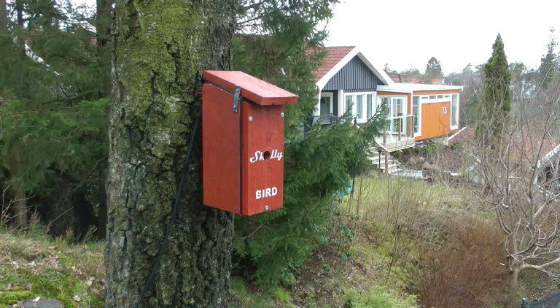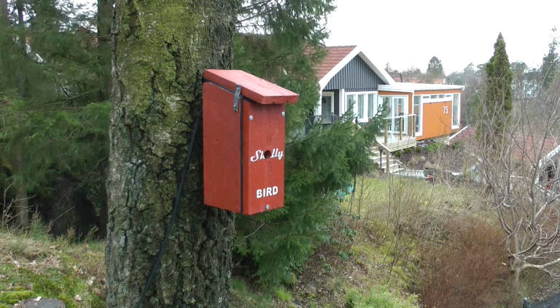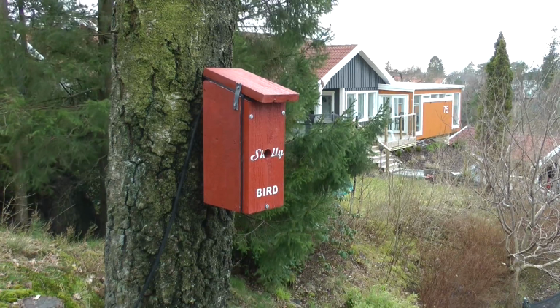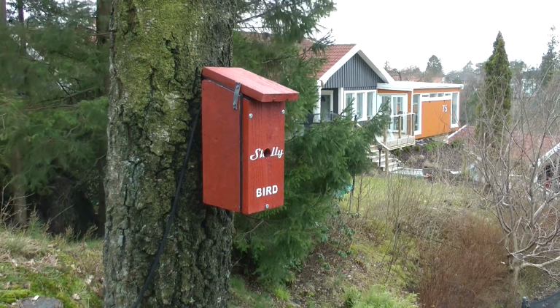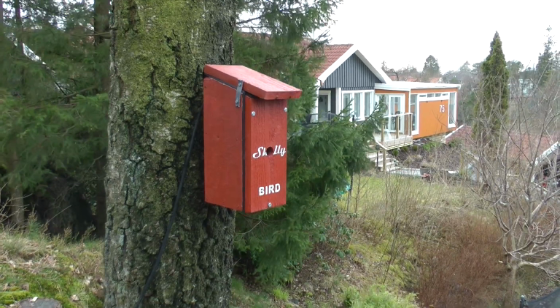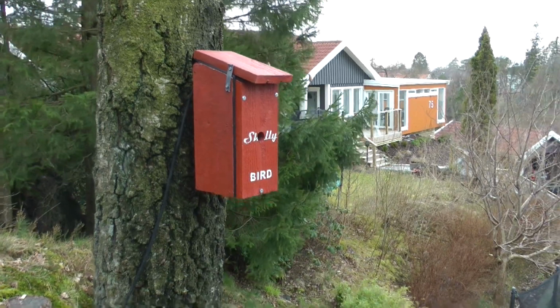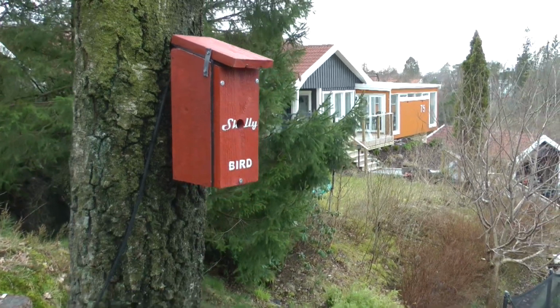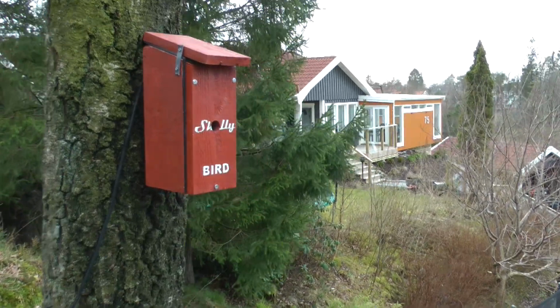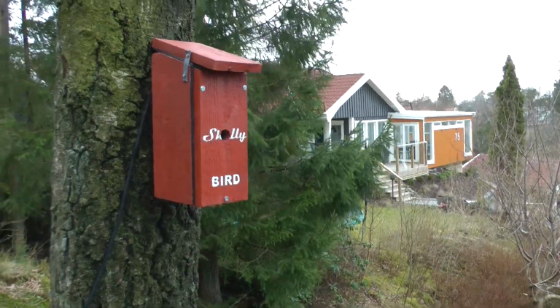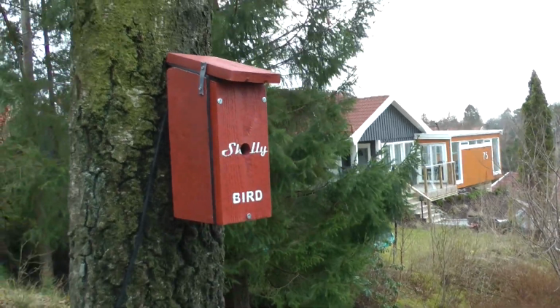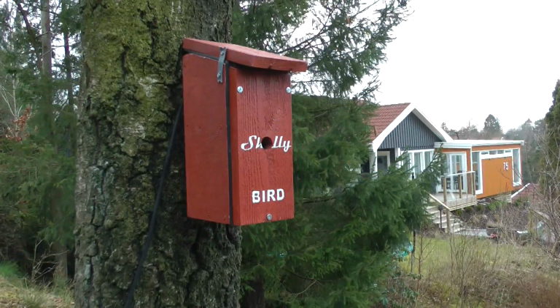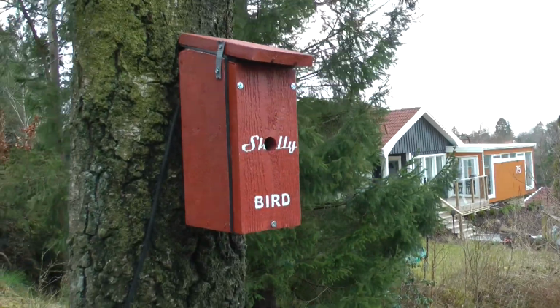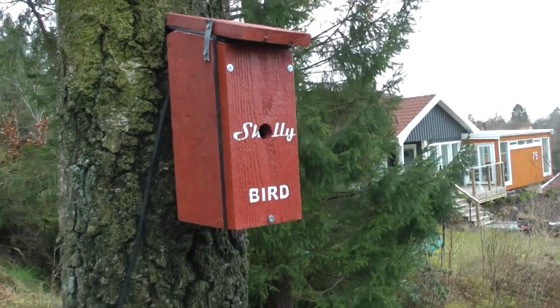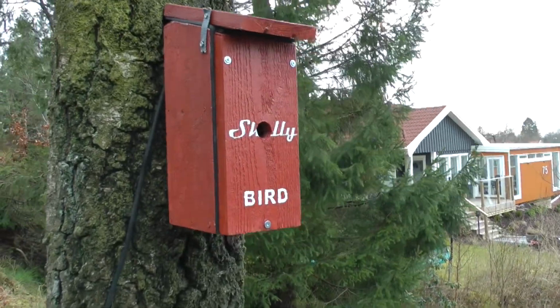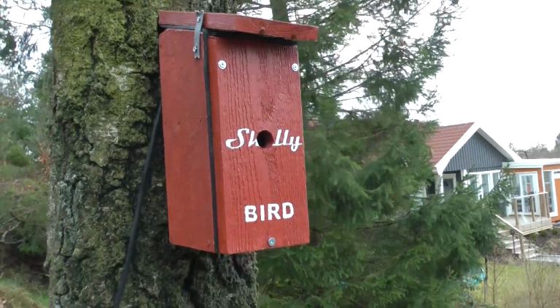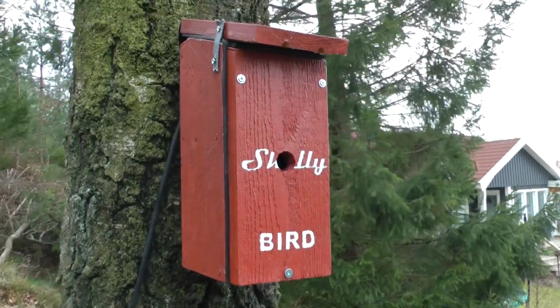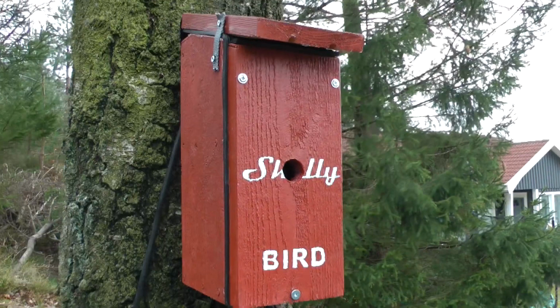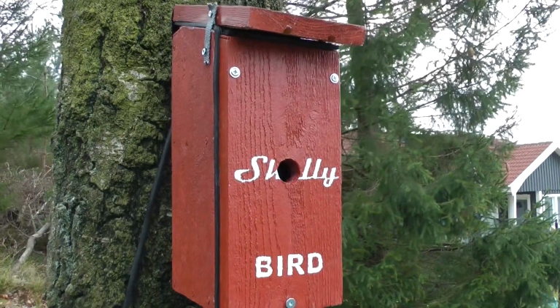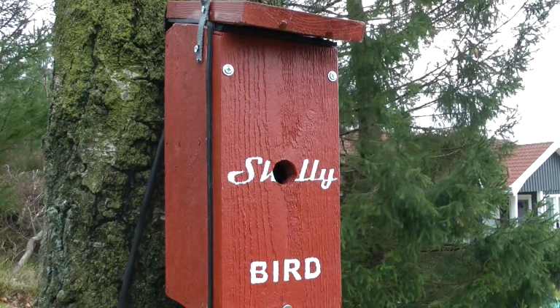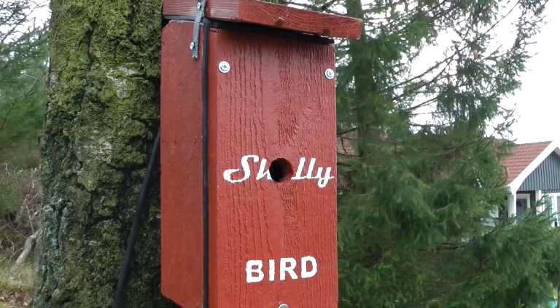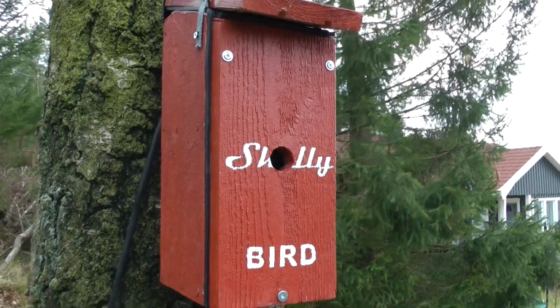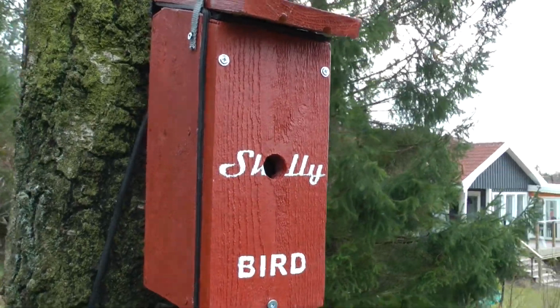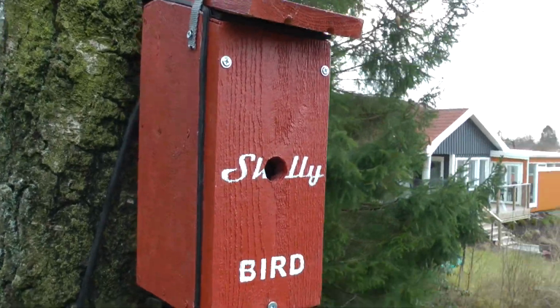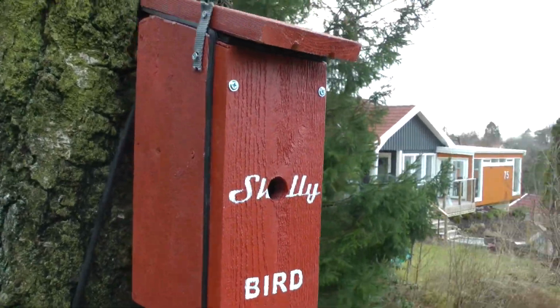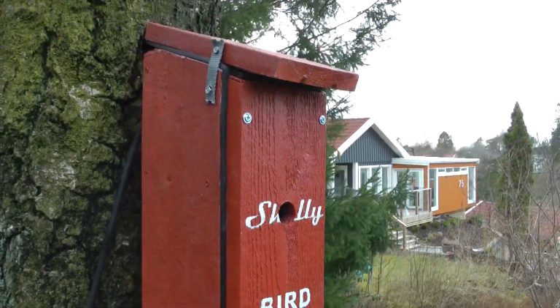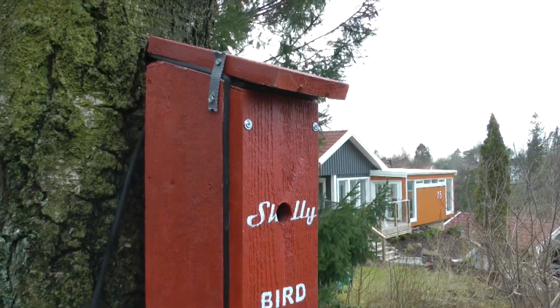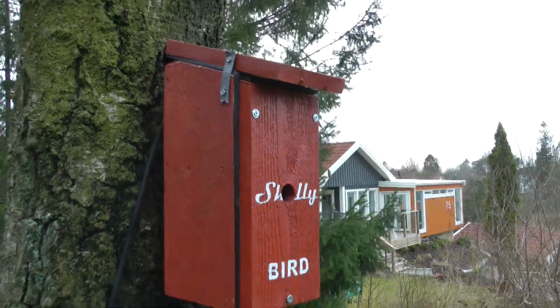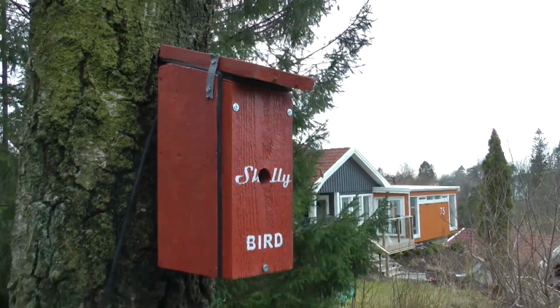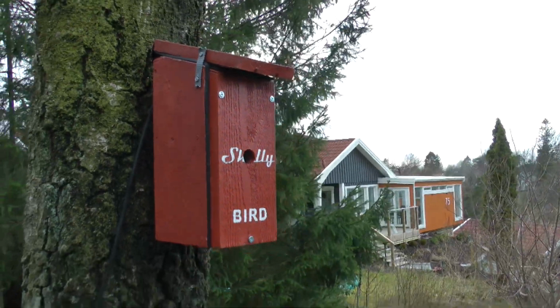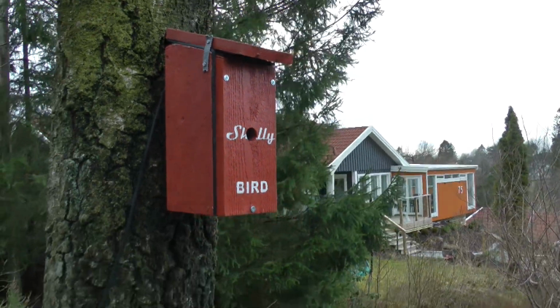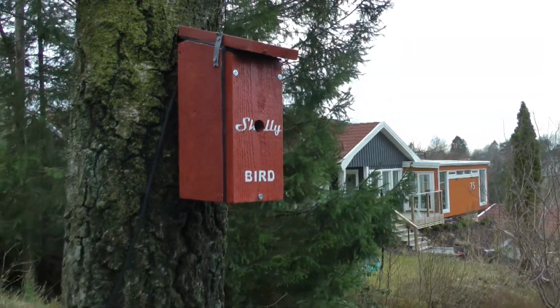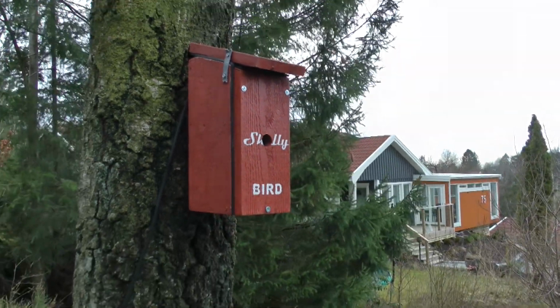So here it is mounted — just waiting for the birds.